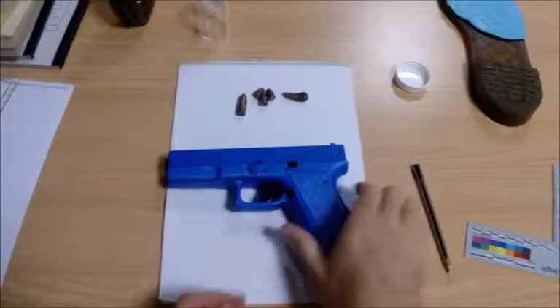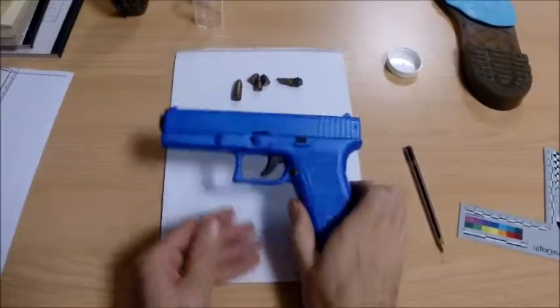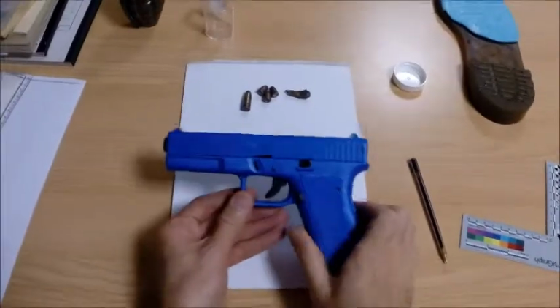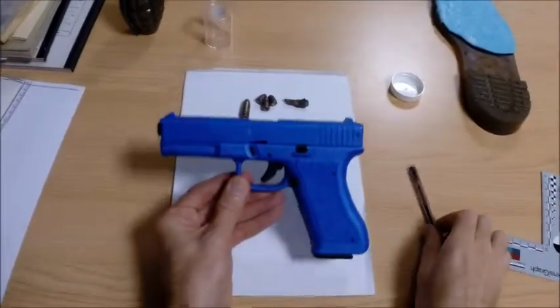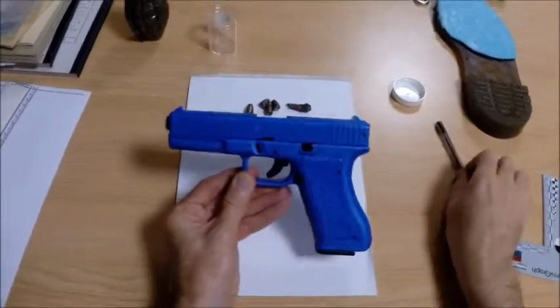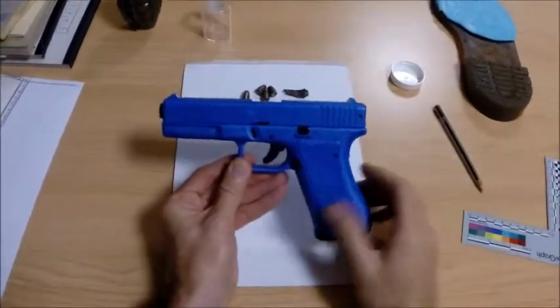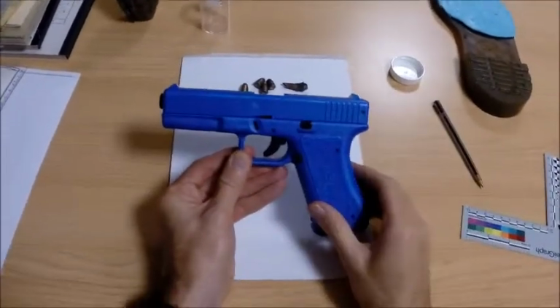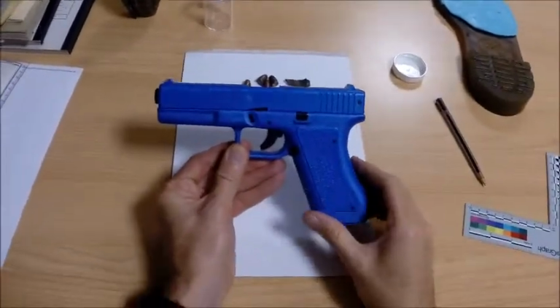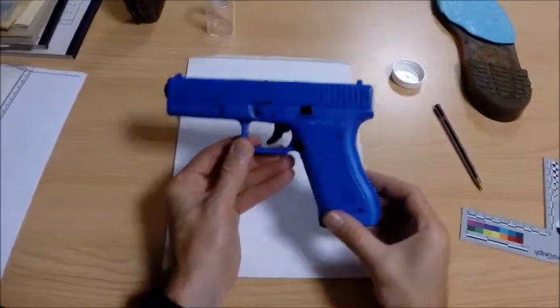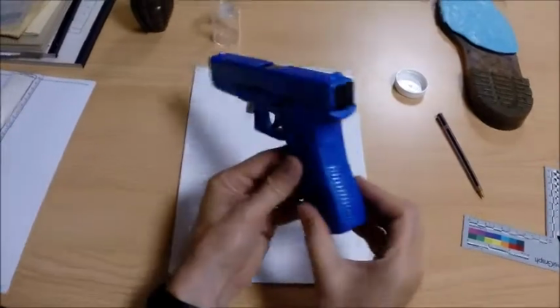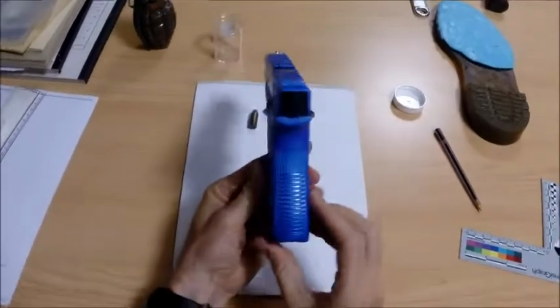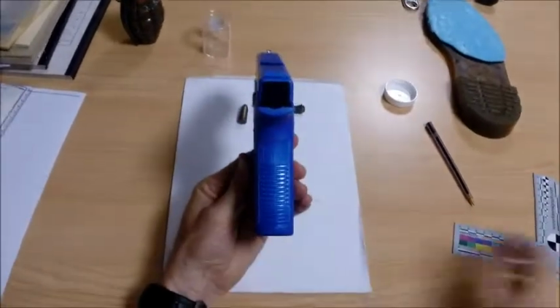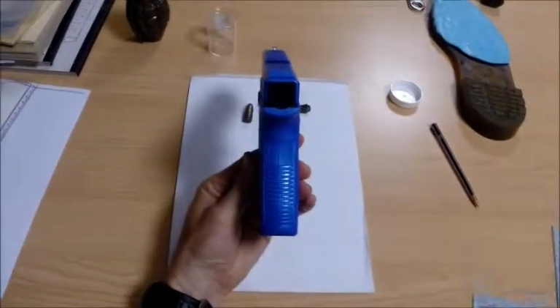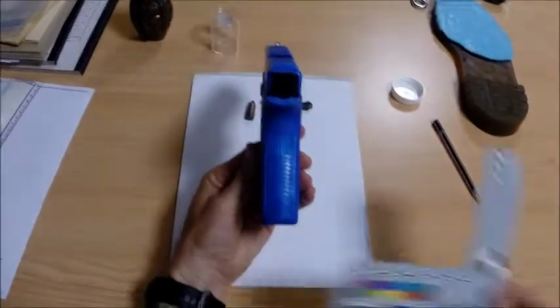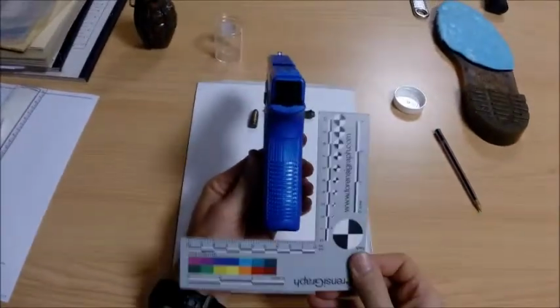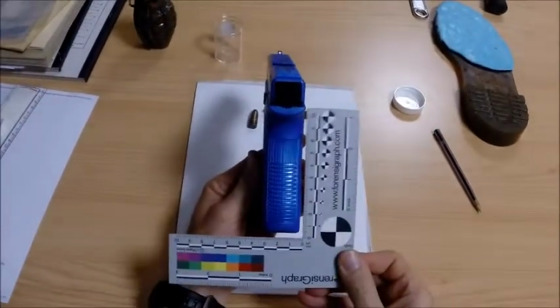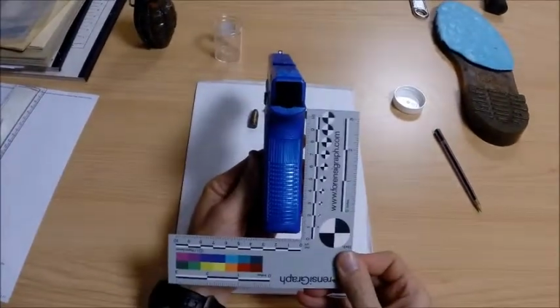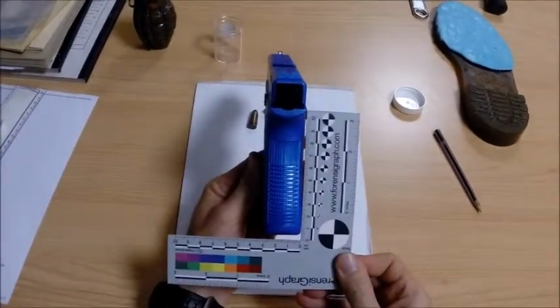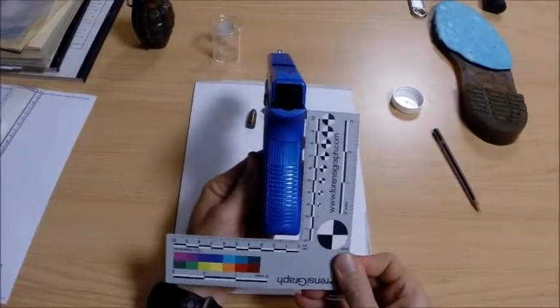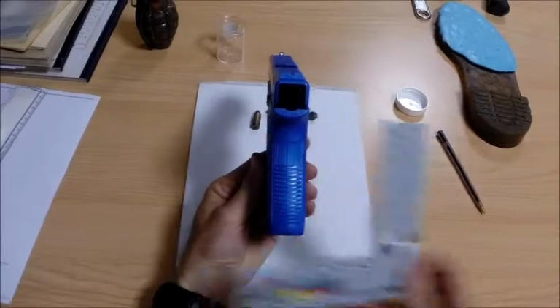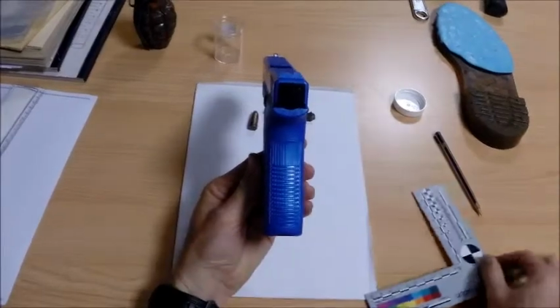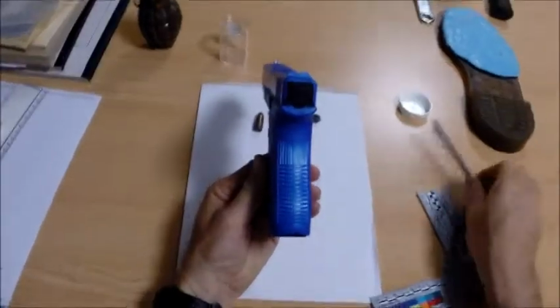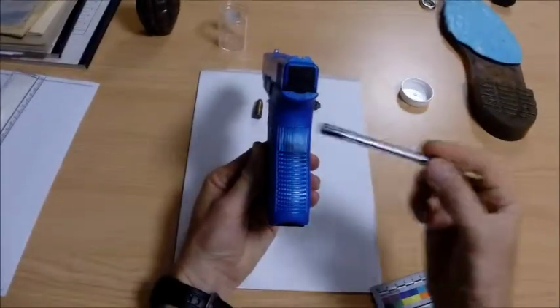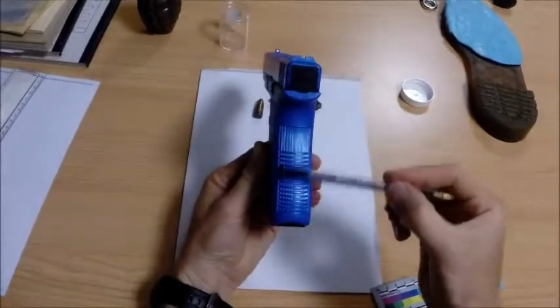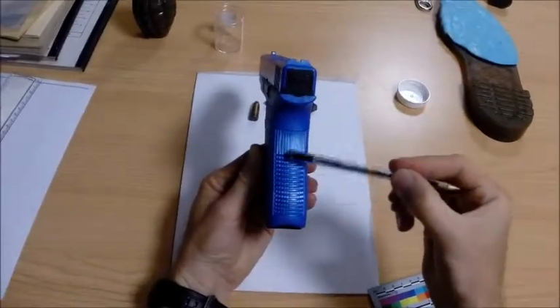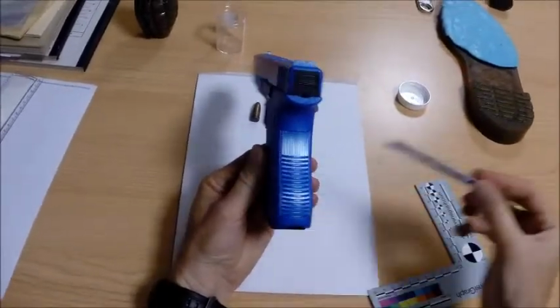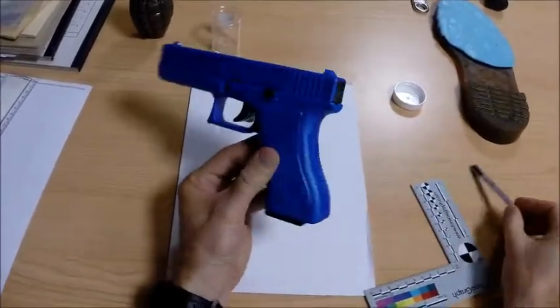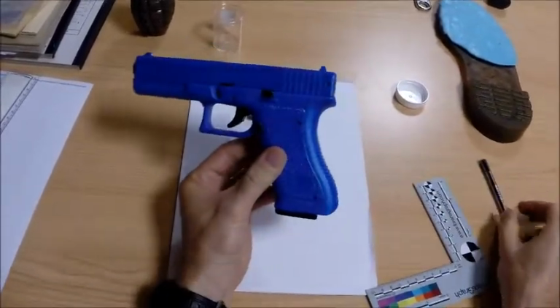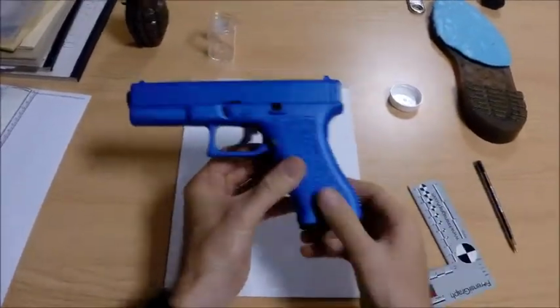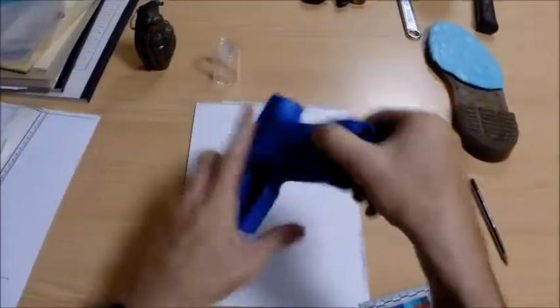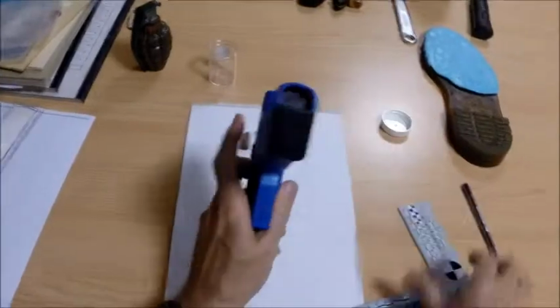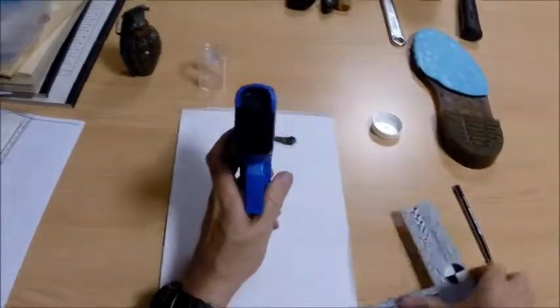Here we have a toy pistol. Ammunition would be loaded into the magazine of such a gun in the handle, and this handle grip has a ridged pattern. If this part of the gun was used to strike a person, like pistol whipping, it might cause a variety of injuries including a patterned injury.